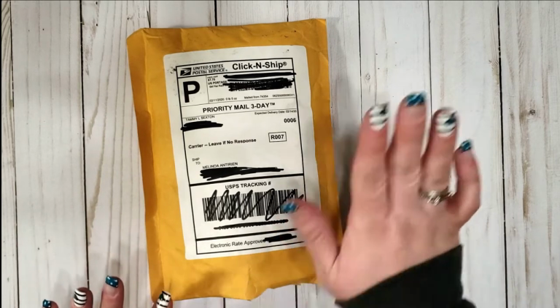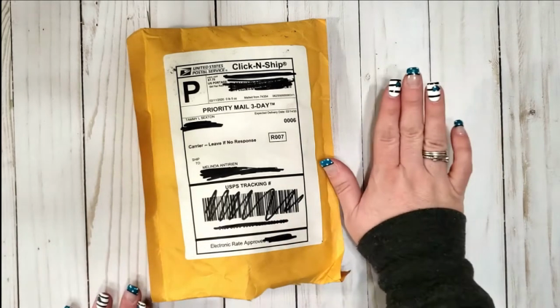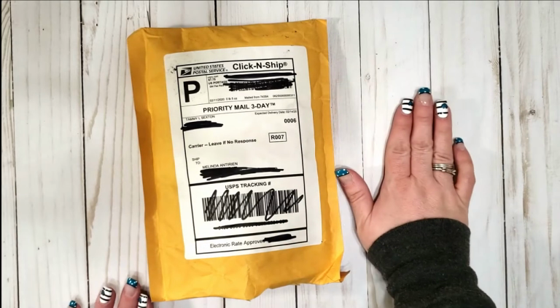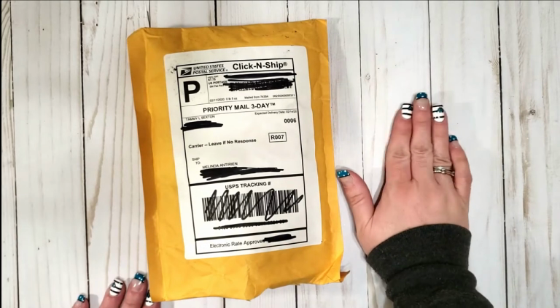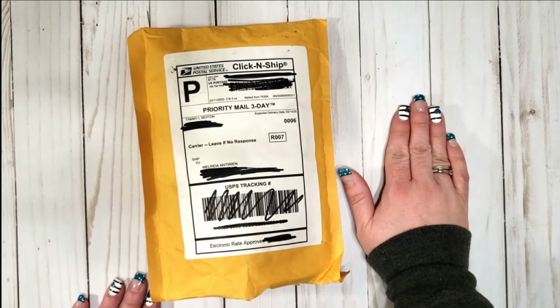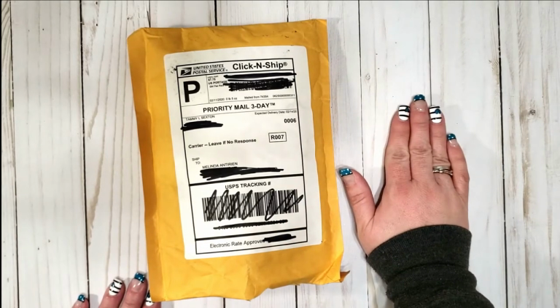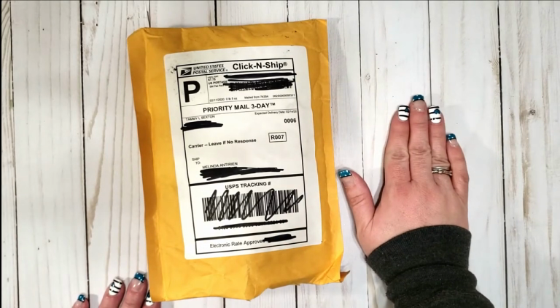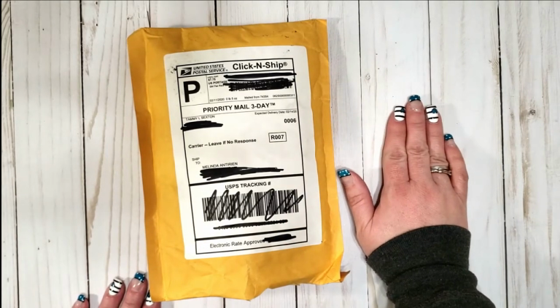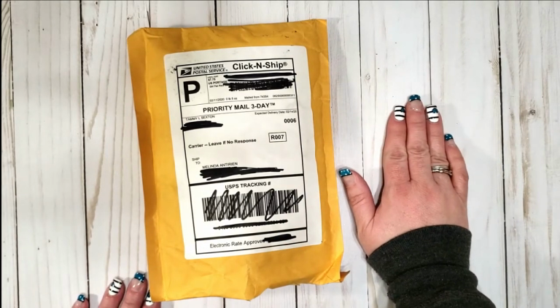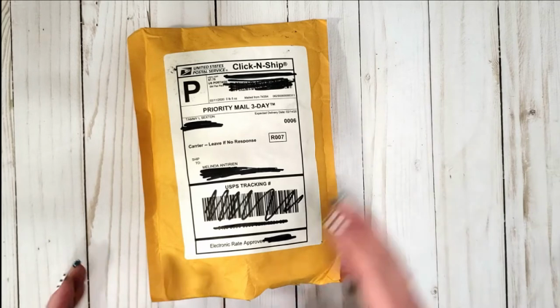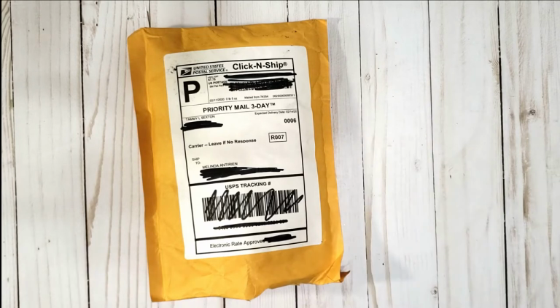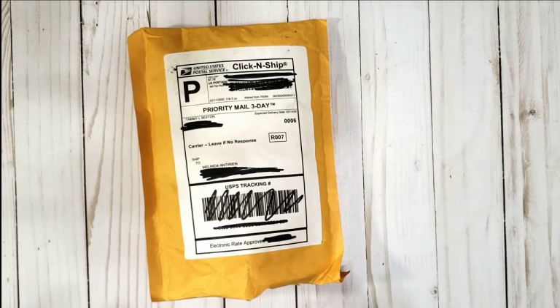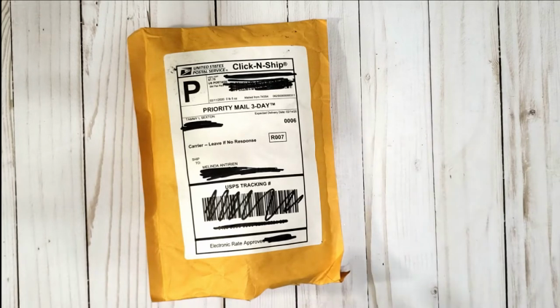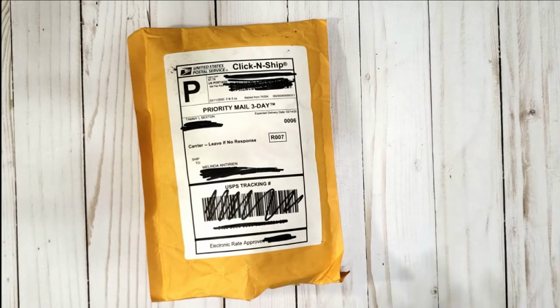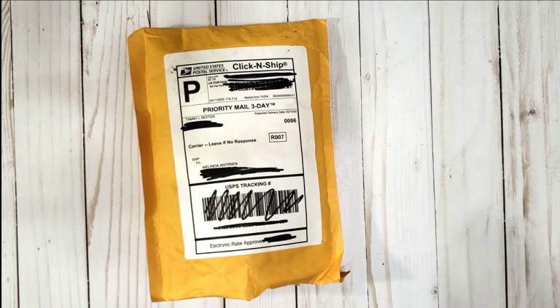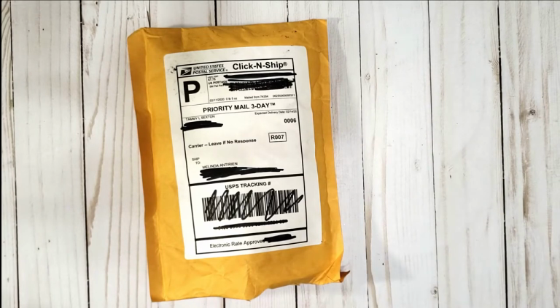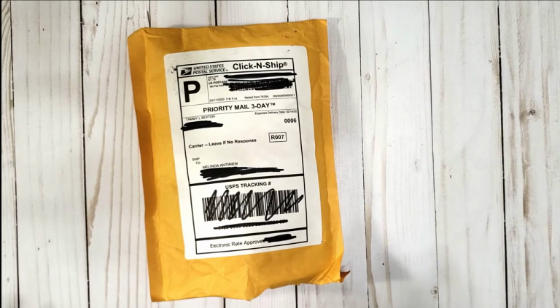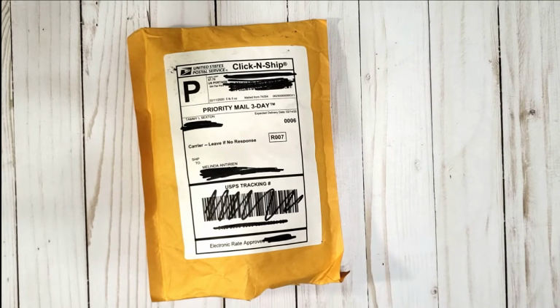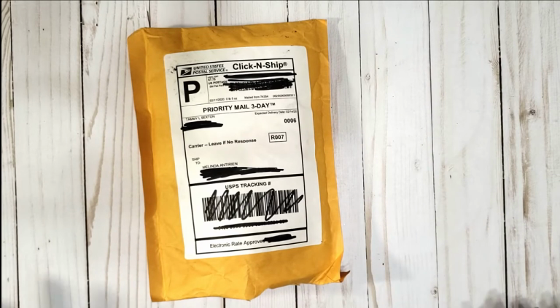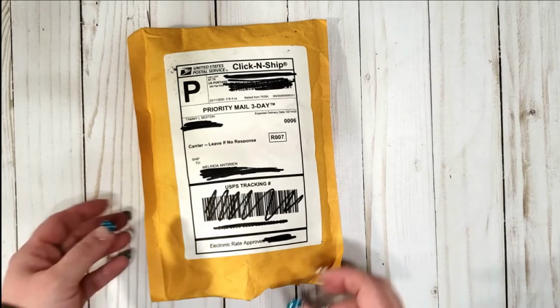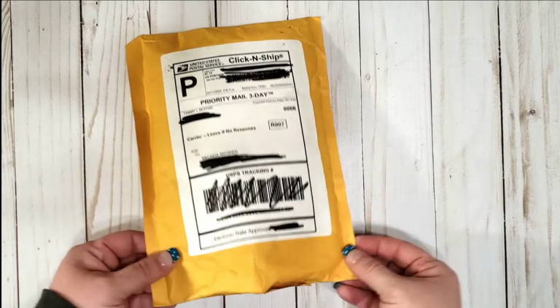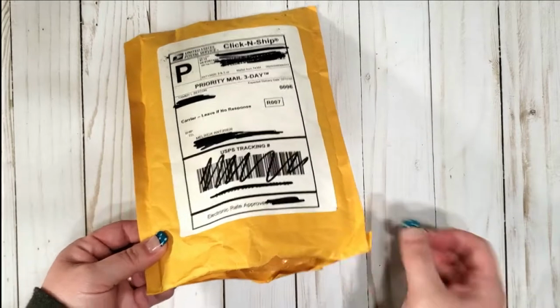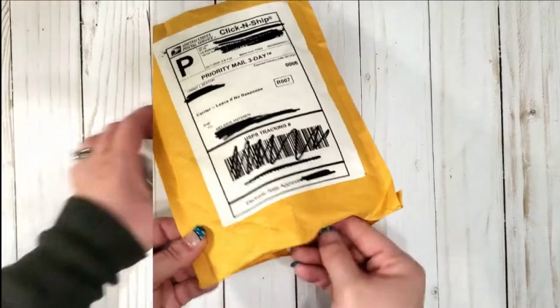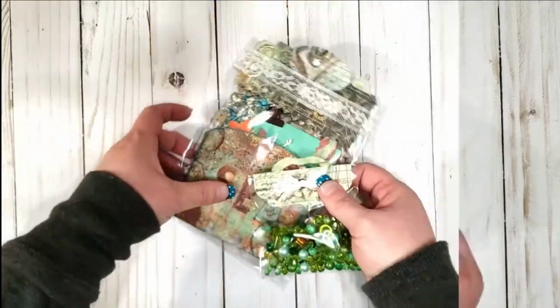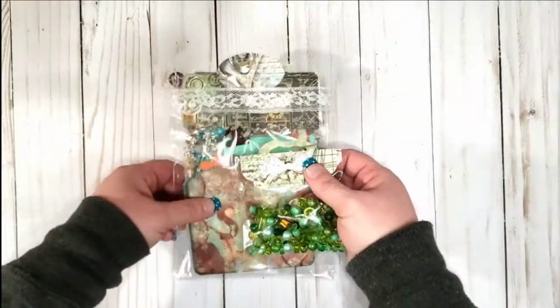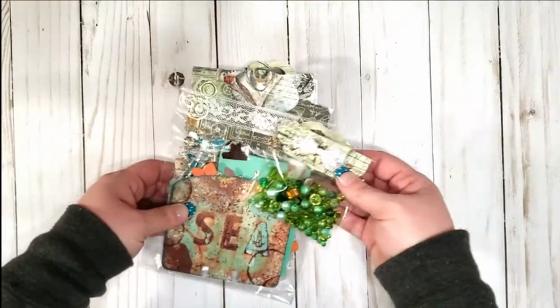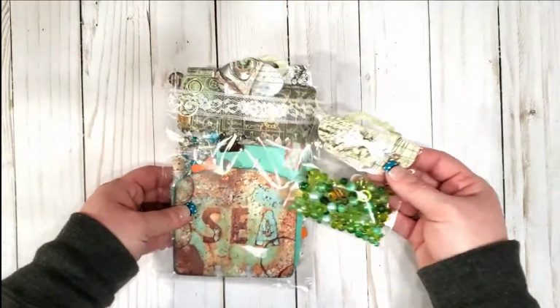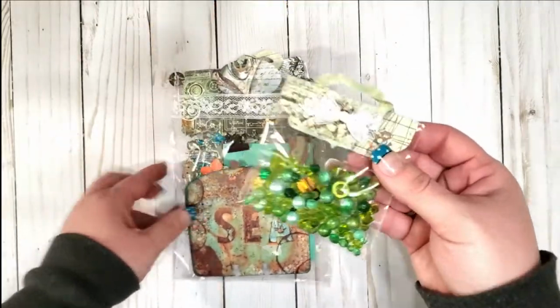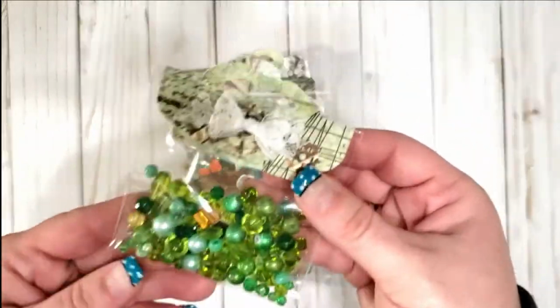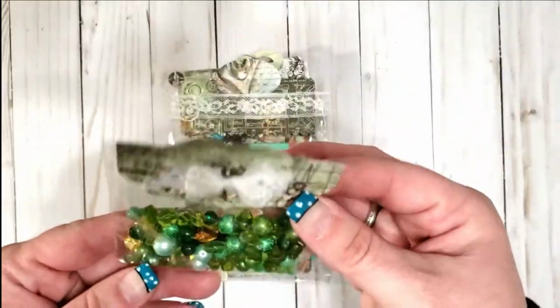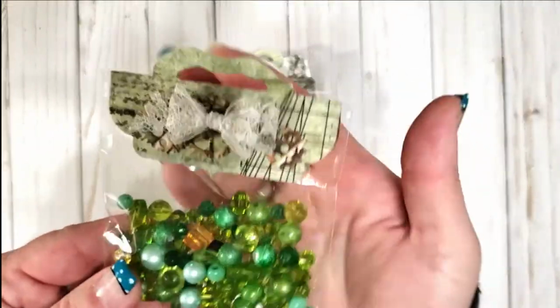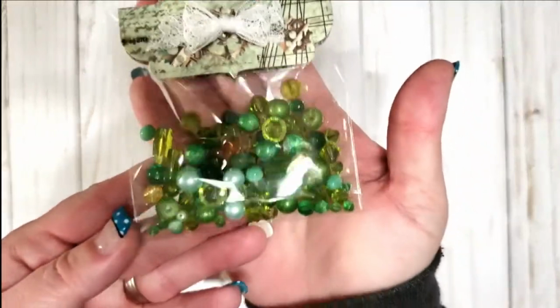So if you've already been watching my channel, I sent her a memory deck card, and this one is the one she sent to me. Let's take a look — oh, look at the colors!